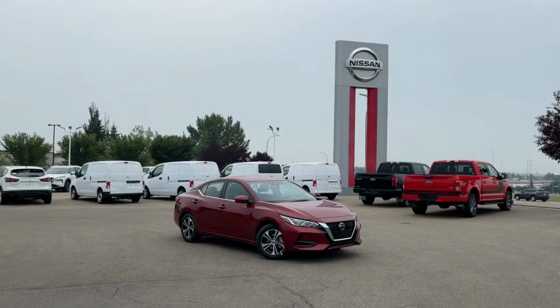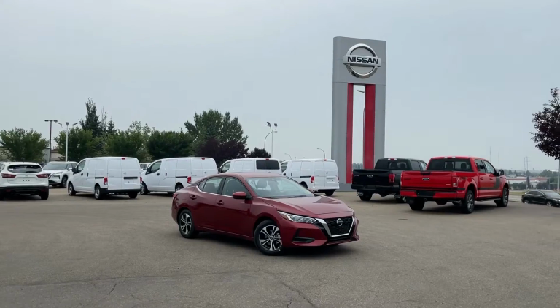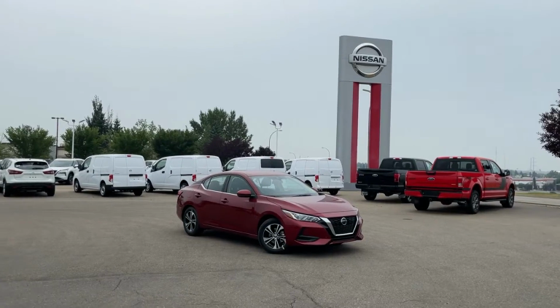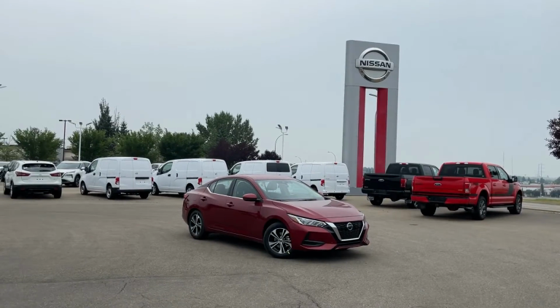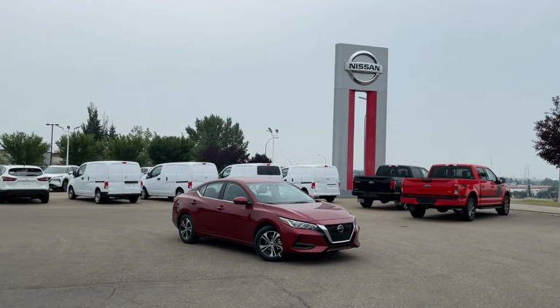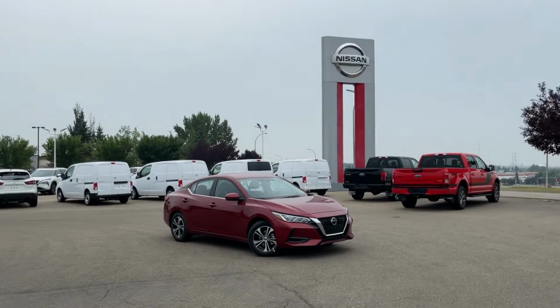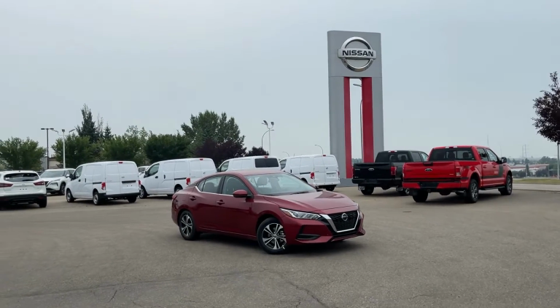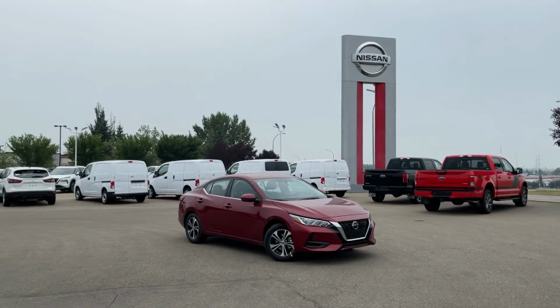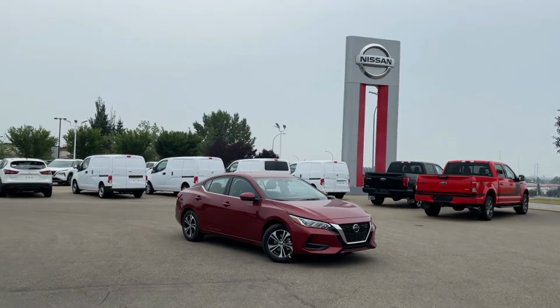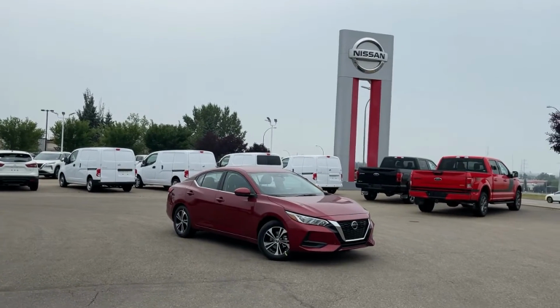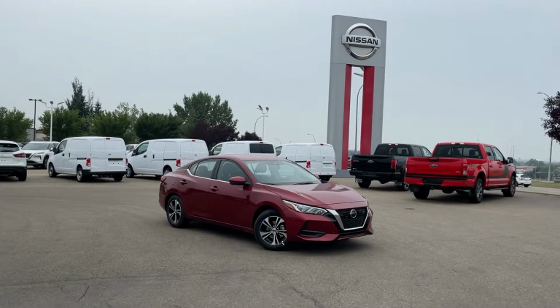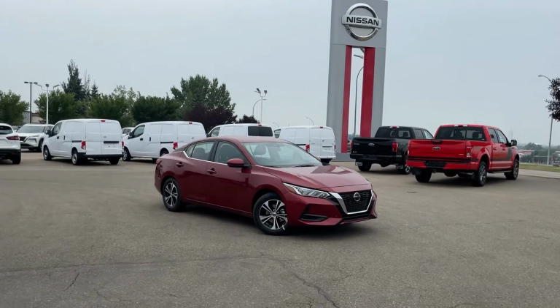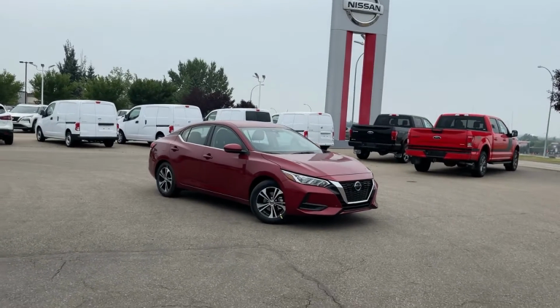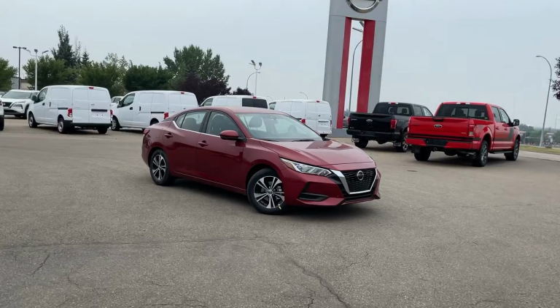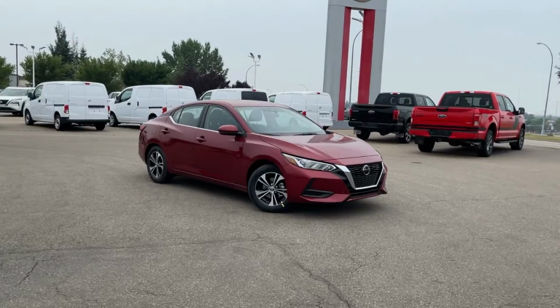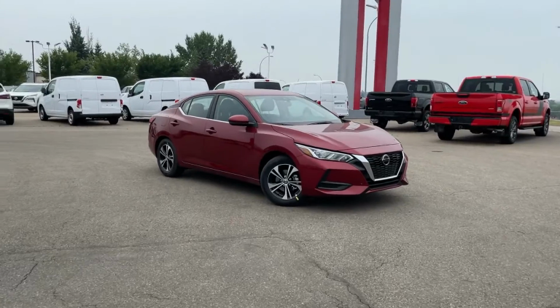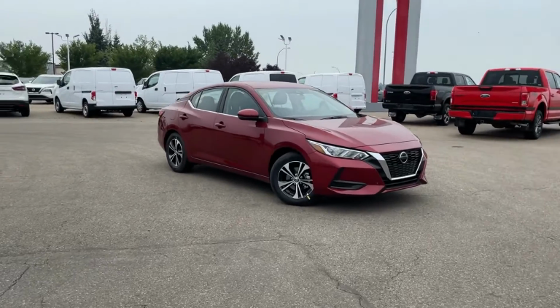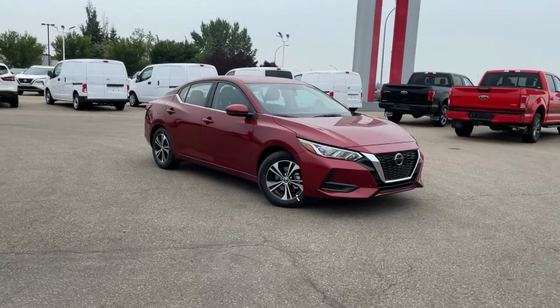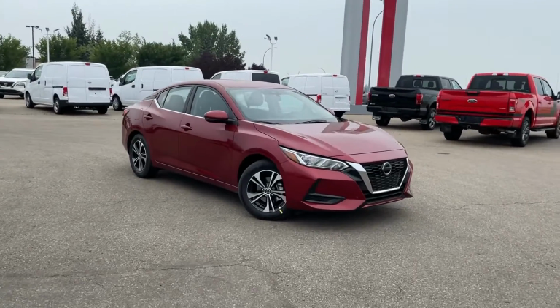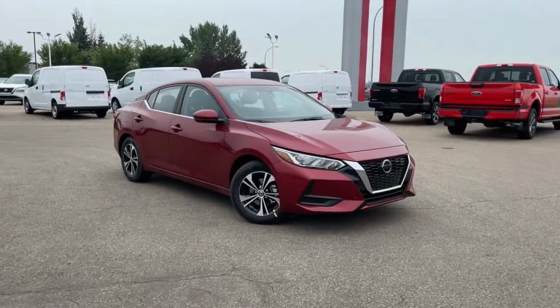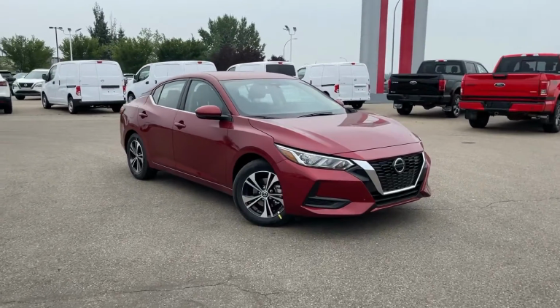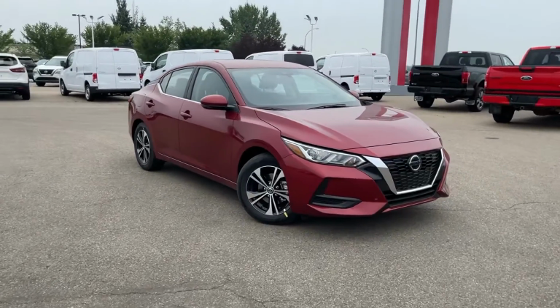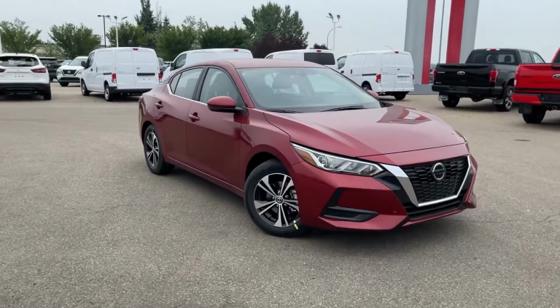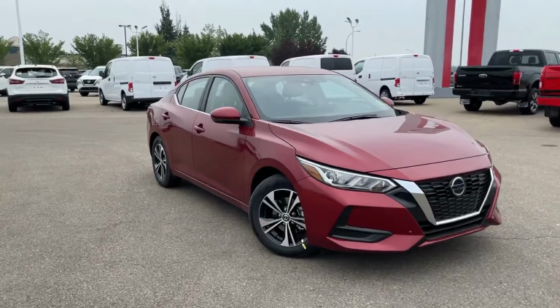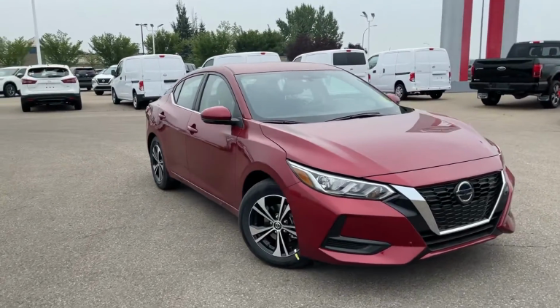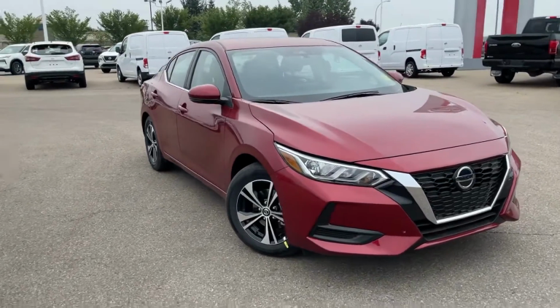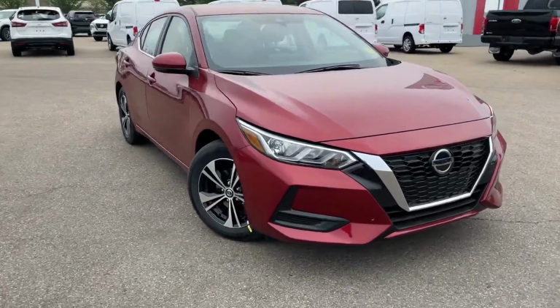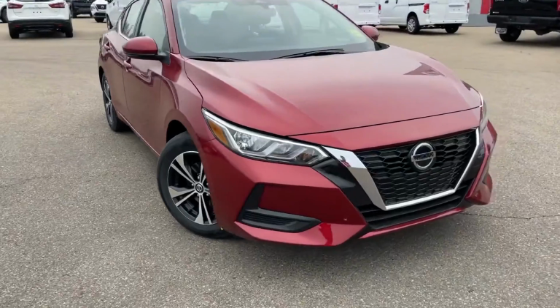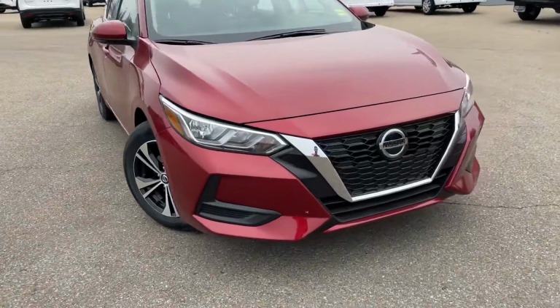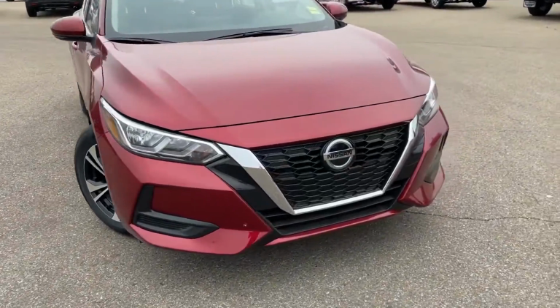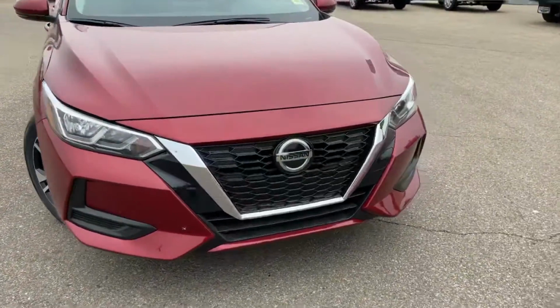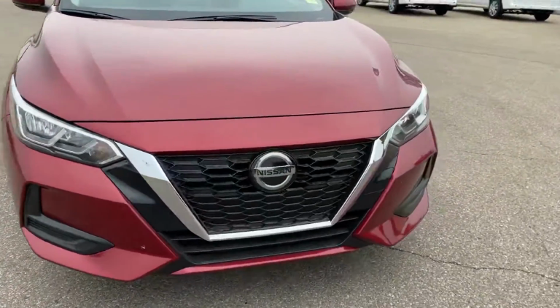Hey Barb, it's Thomas Atcher with Nissan. Just wanted to give you a quick look at our 2021 Nissan Sentra SV, just in case you were thinking about trading. As we can see, it's absolutely gorgeous.